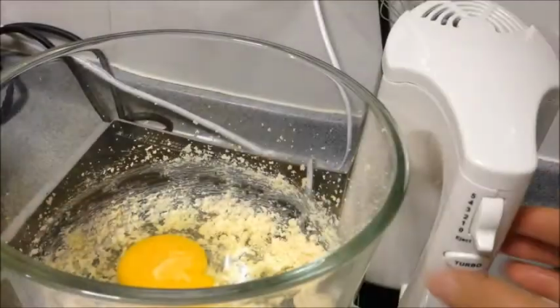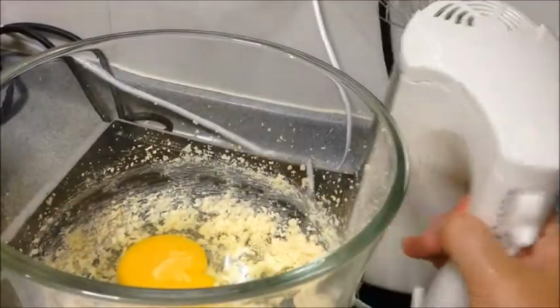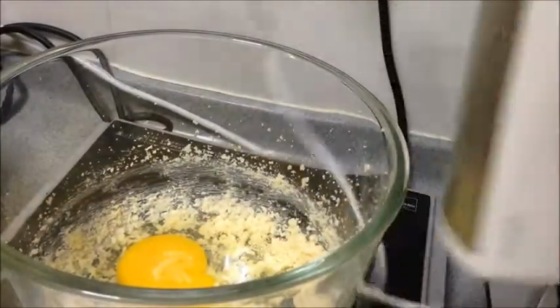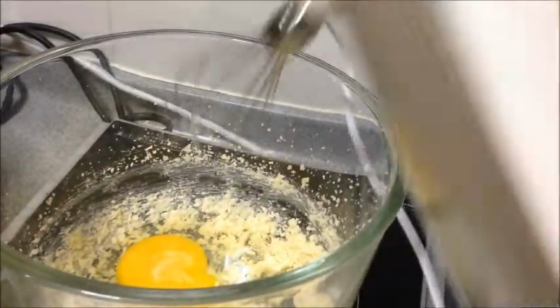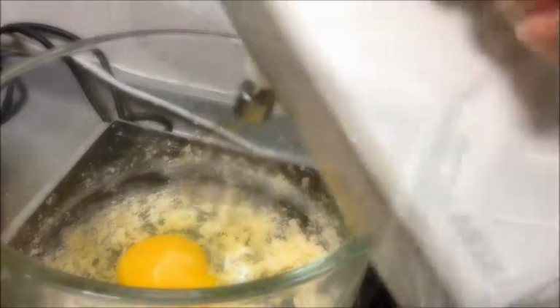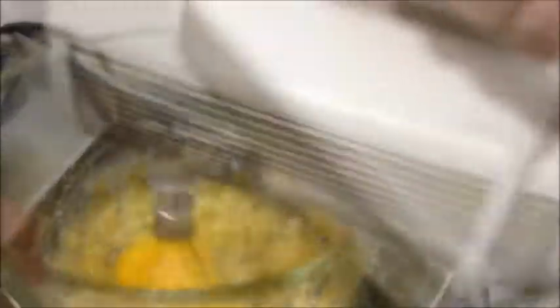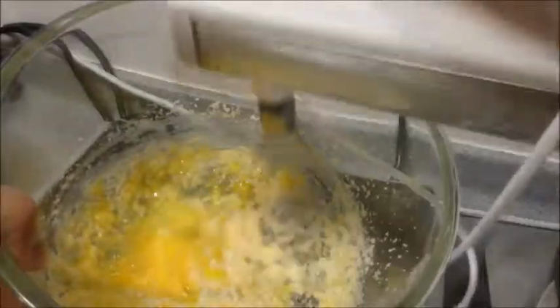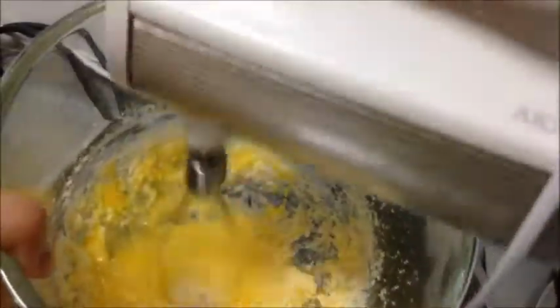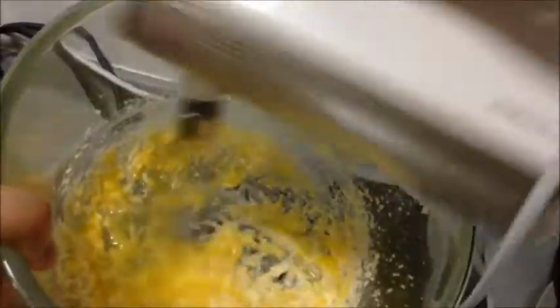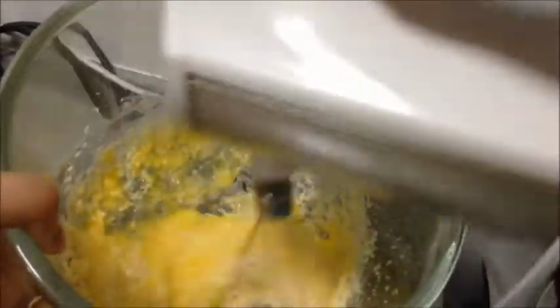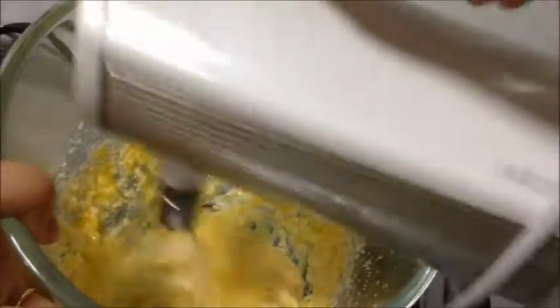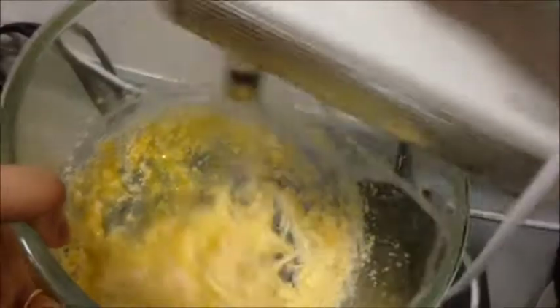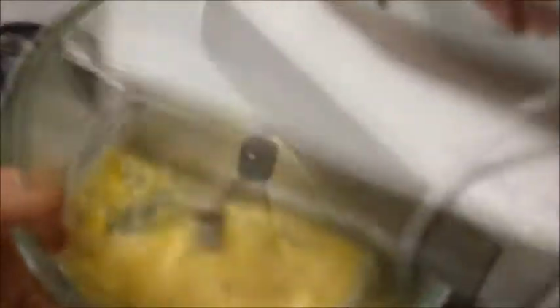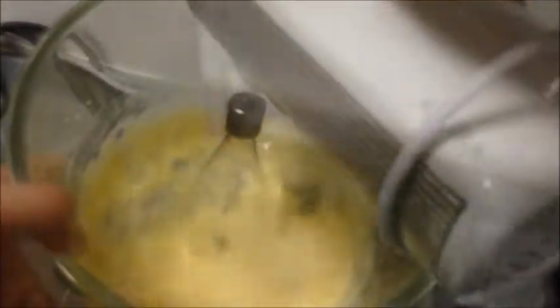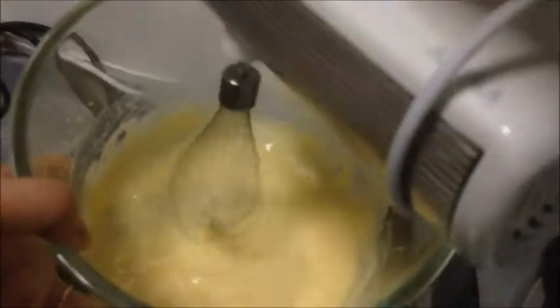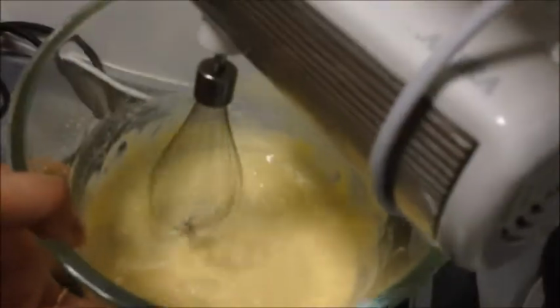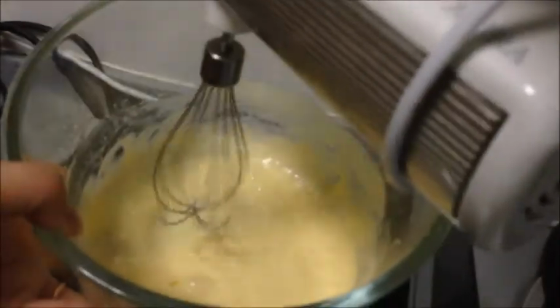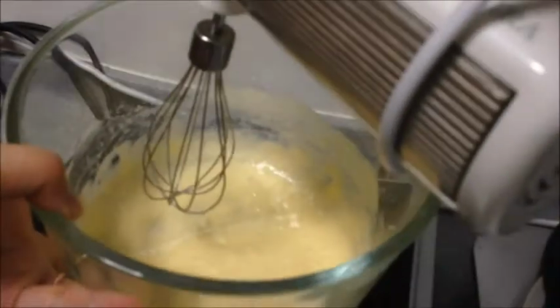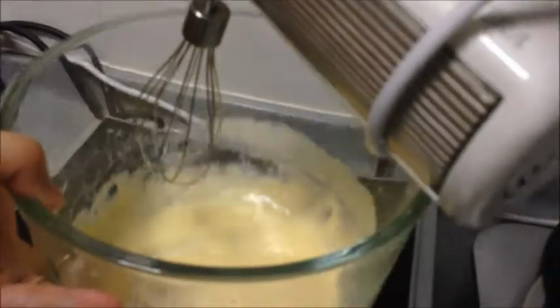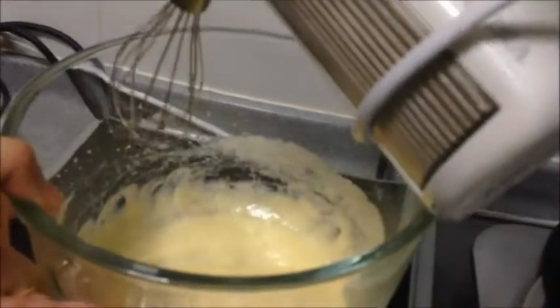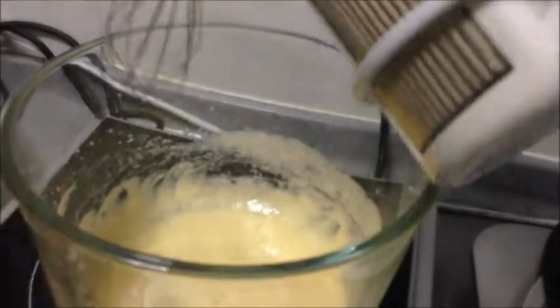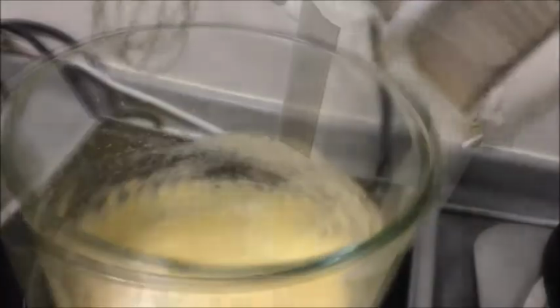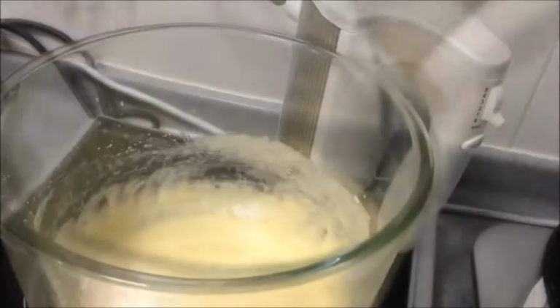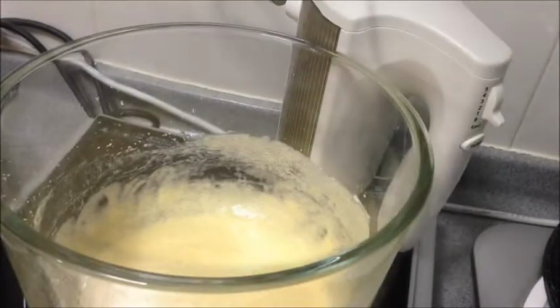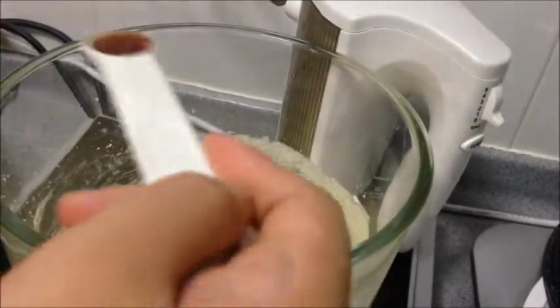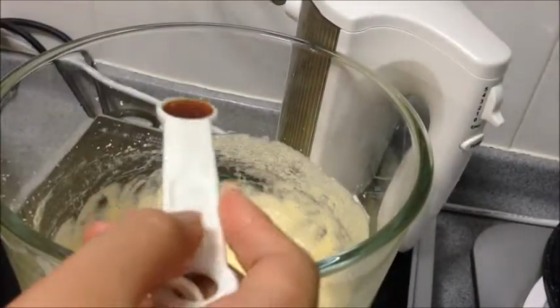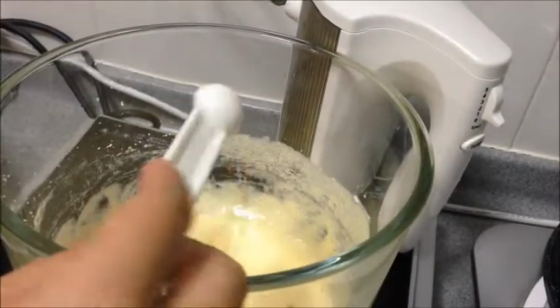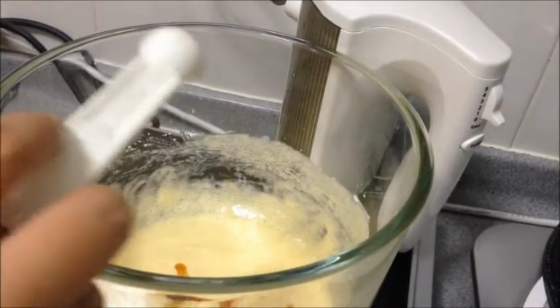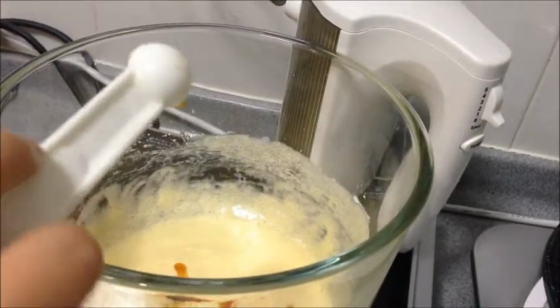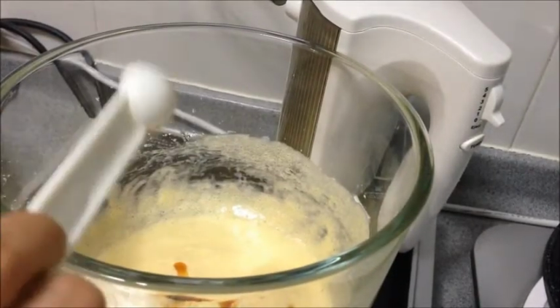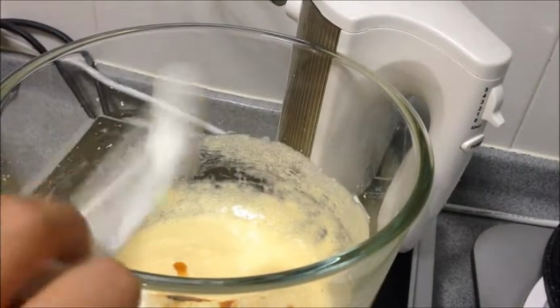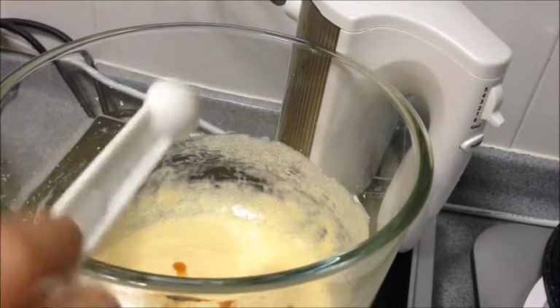Add in the egg and beat until incorporated. Scrape down the sides of the bowl as needed. Add in the vanilla extract and beat until combined.